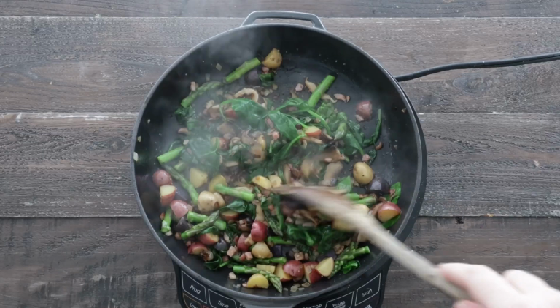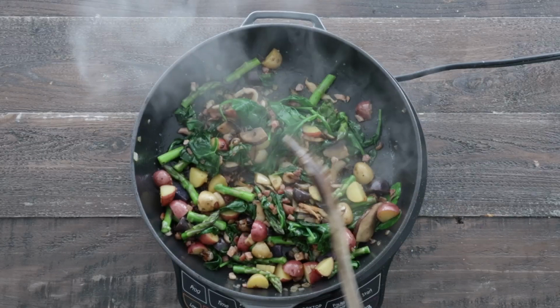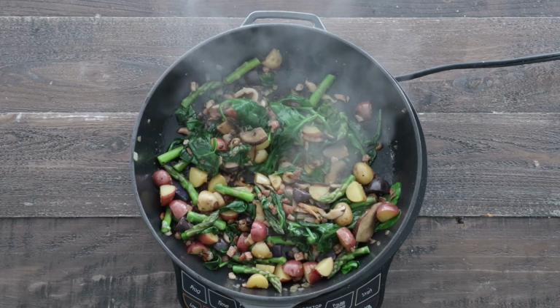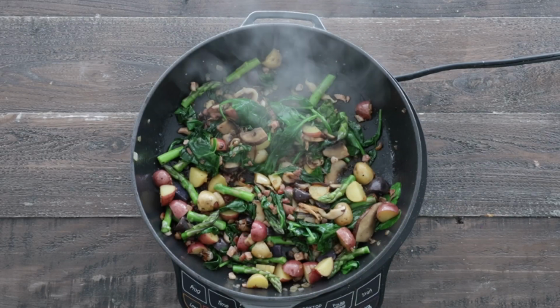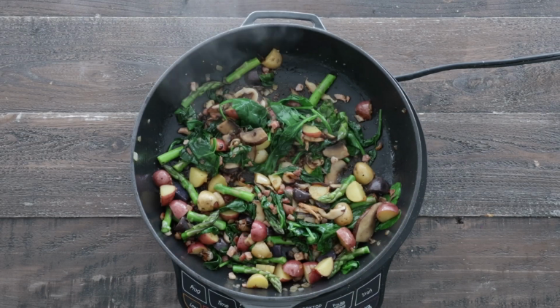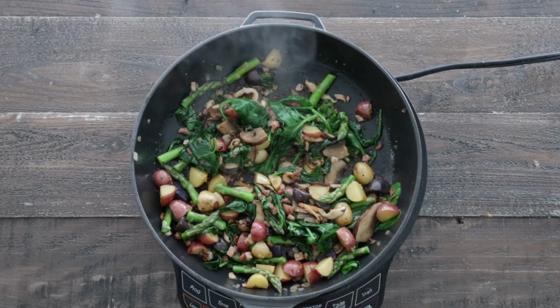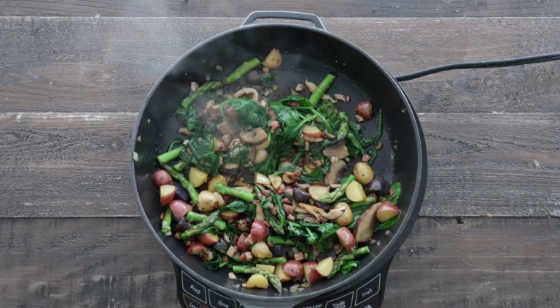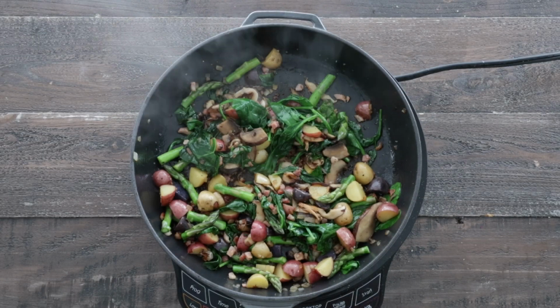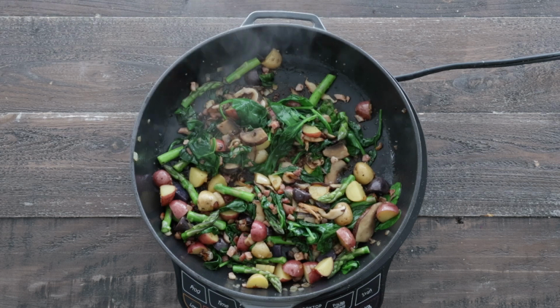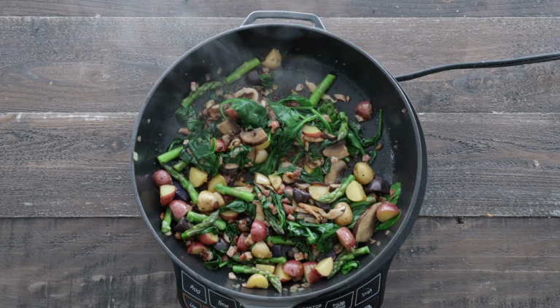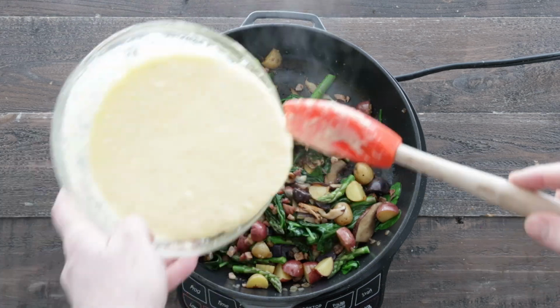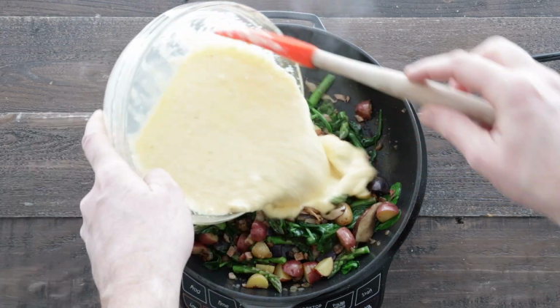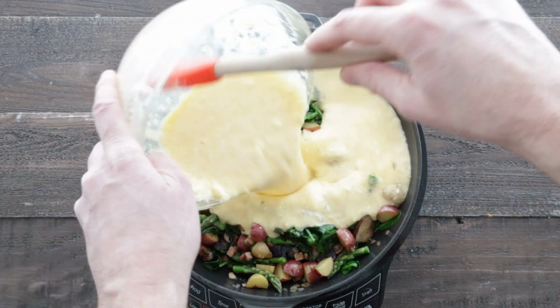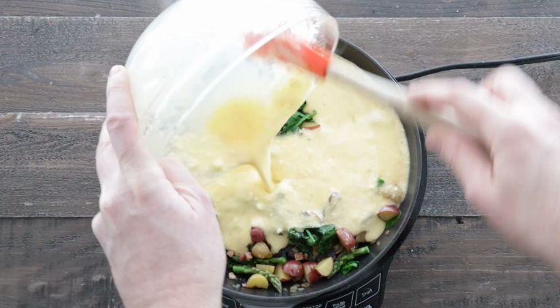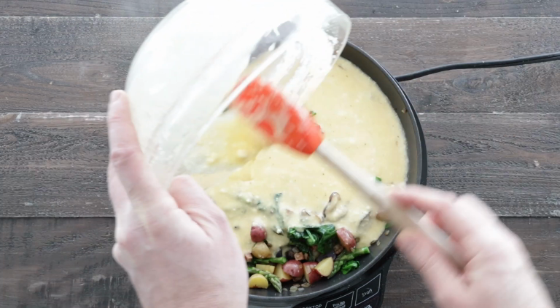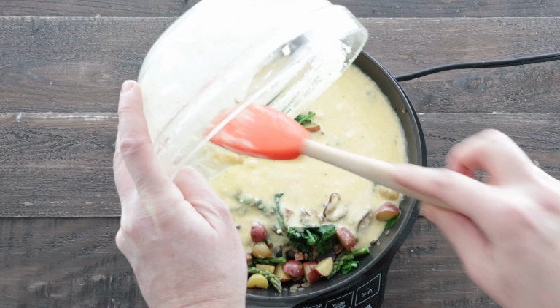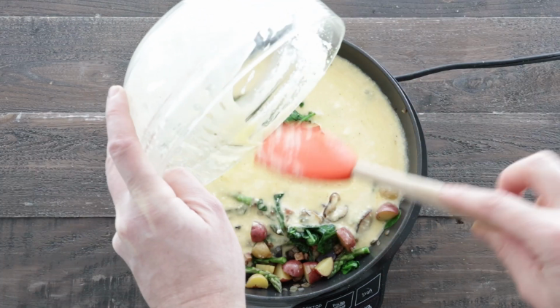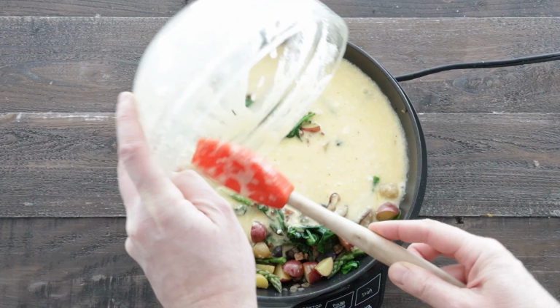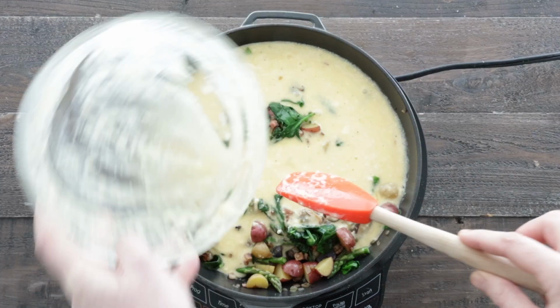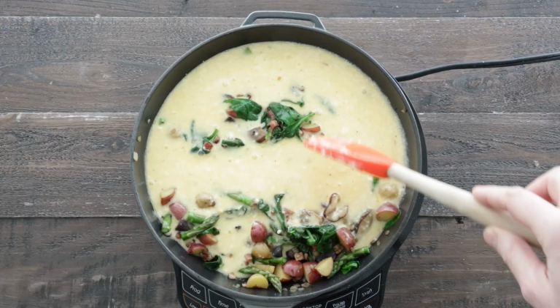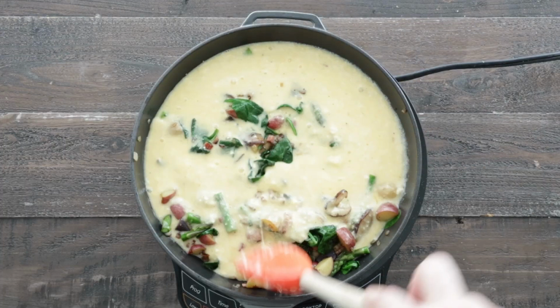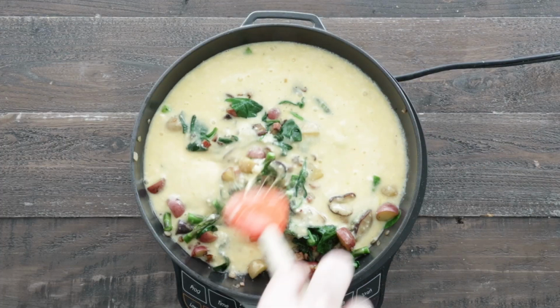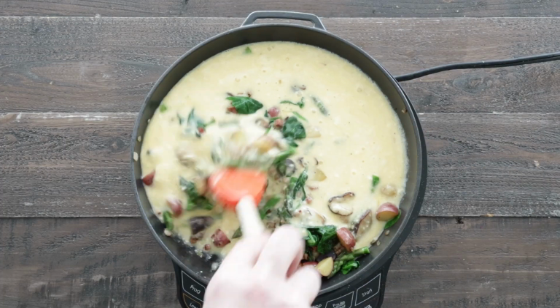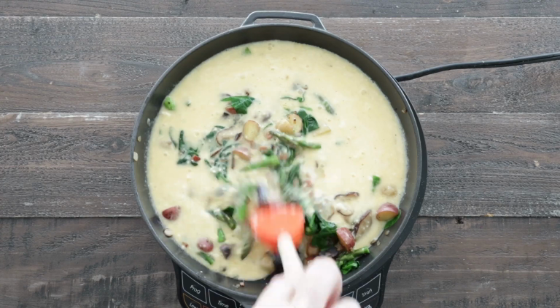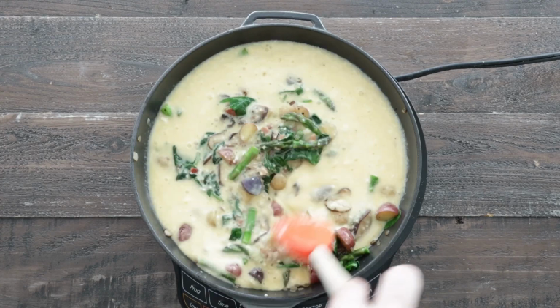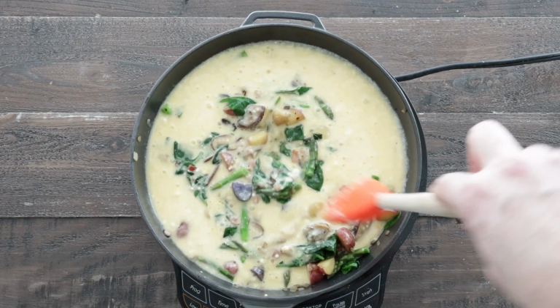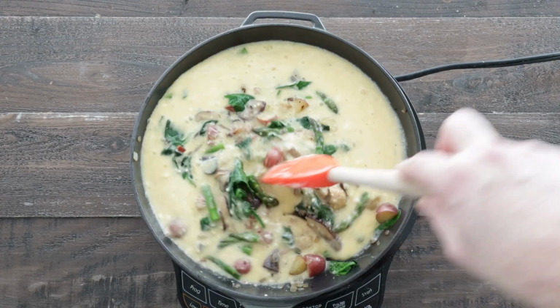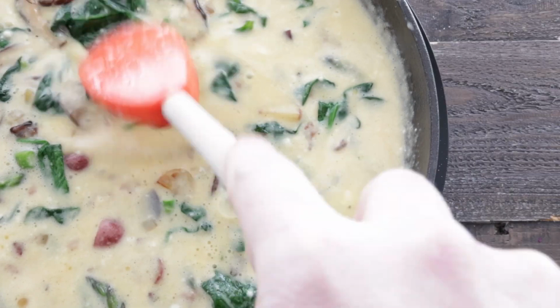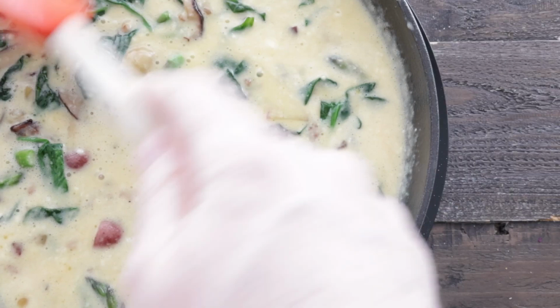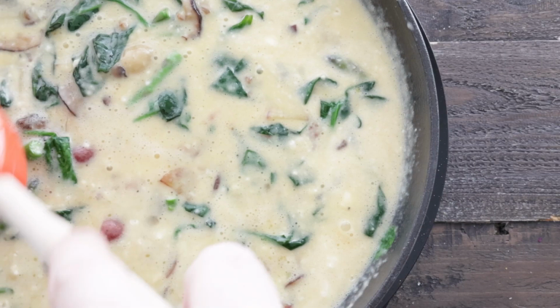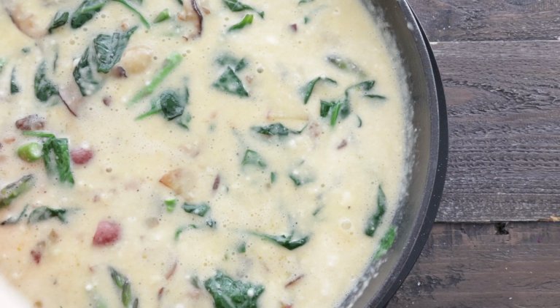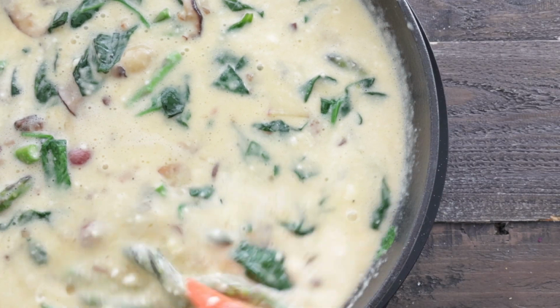Now at this stage, we're going to grab our whisked eggs and pour it right in there. I like to move everything around so that the ingredients don't clump together in one area.